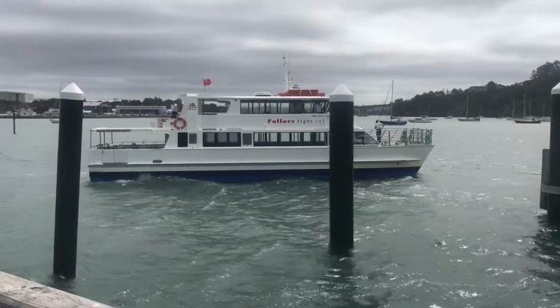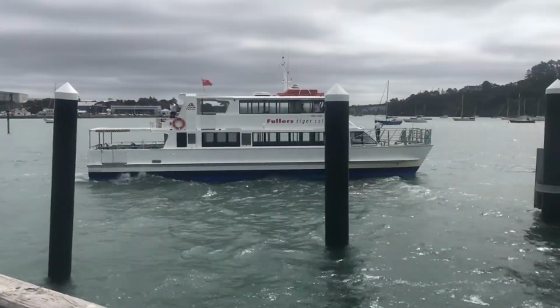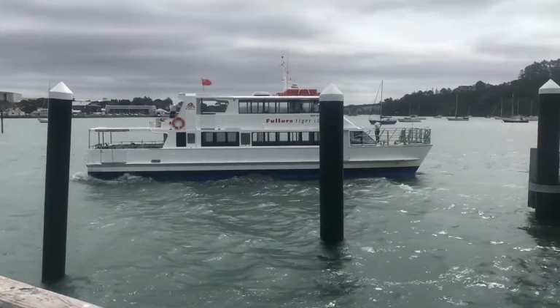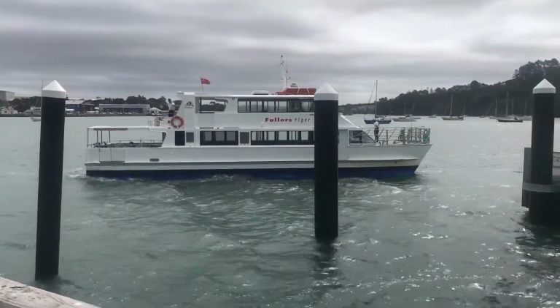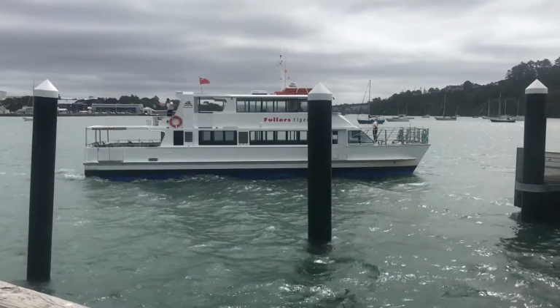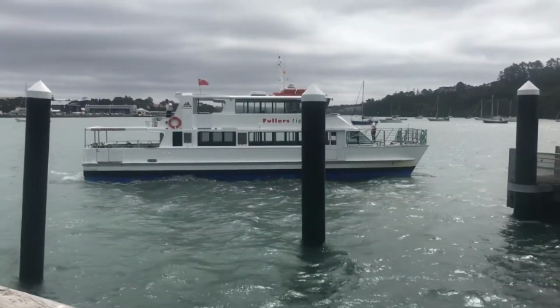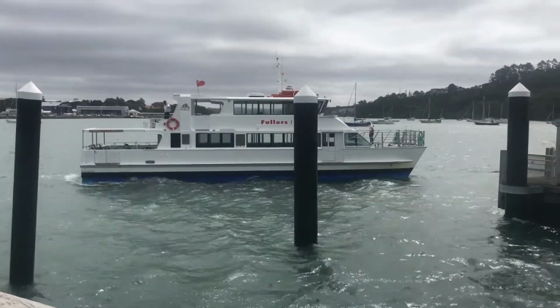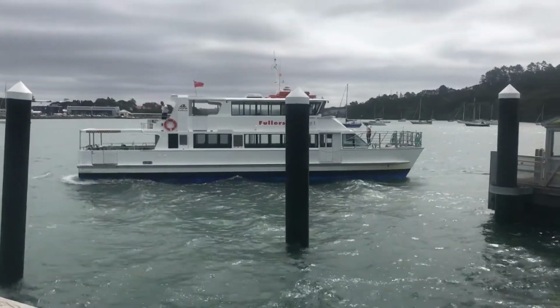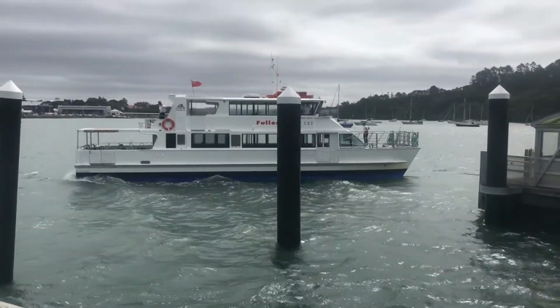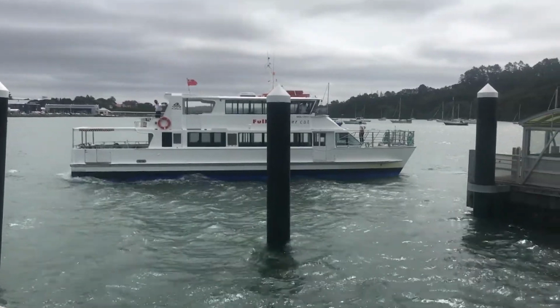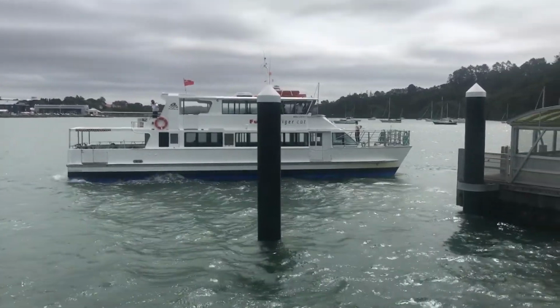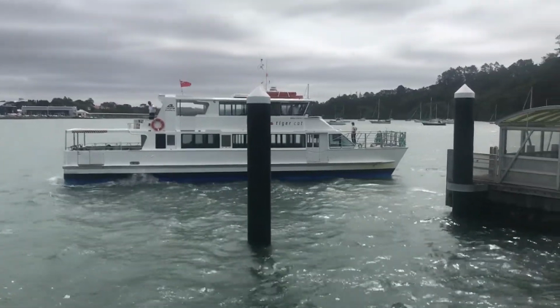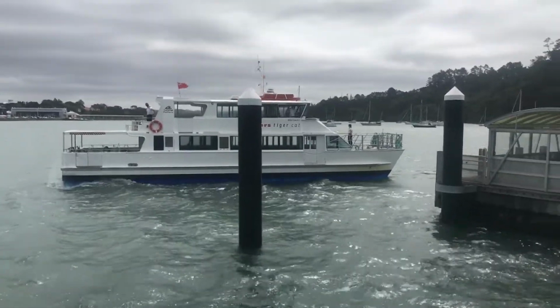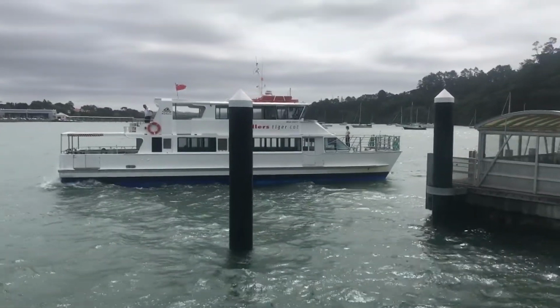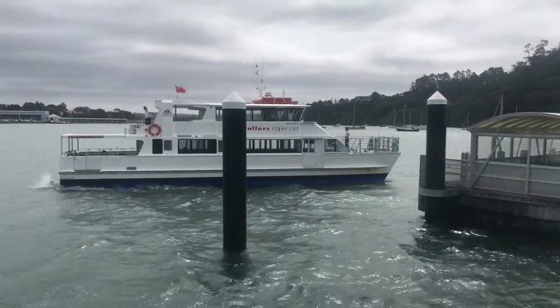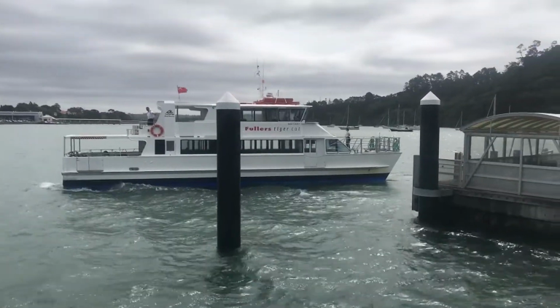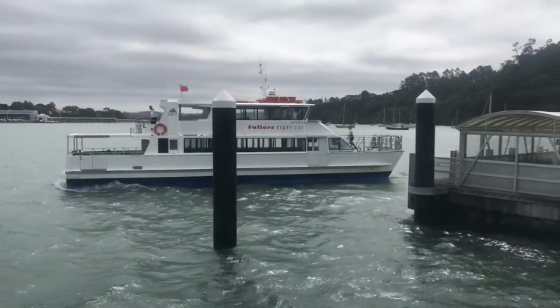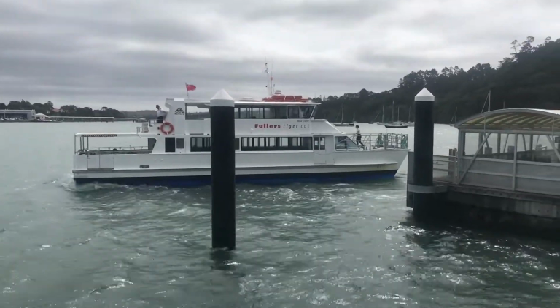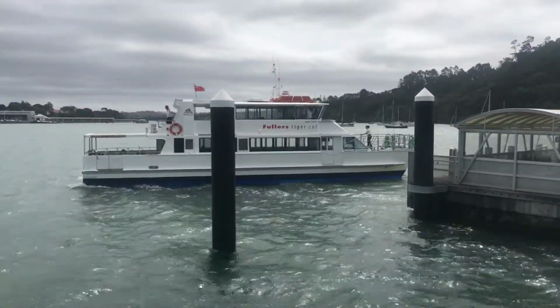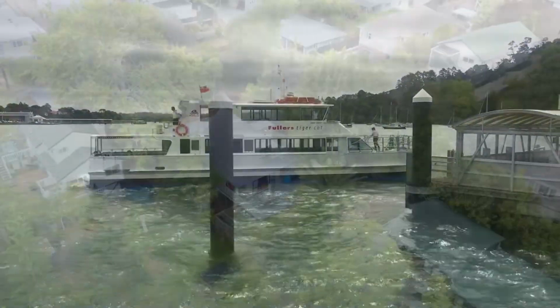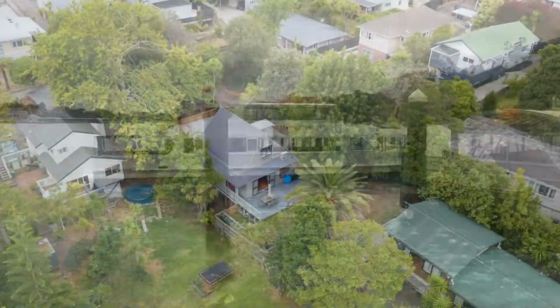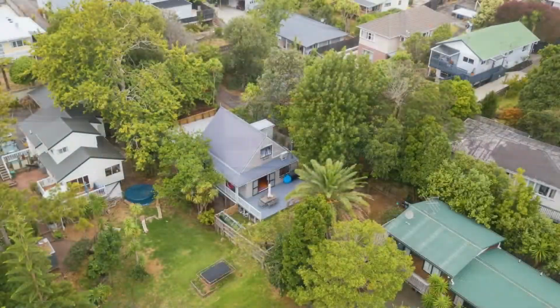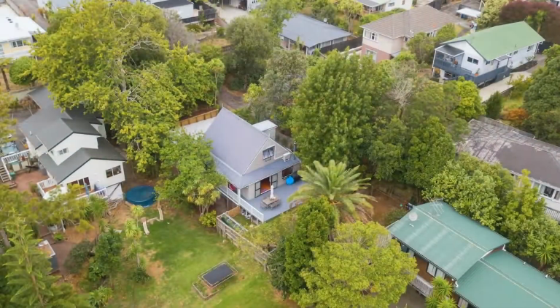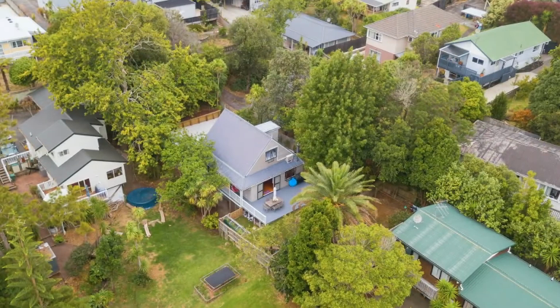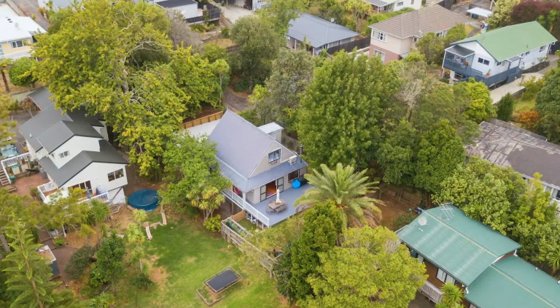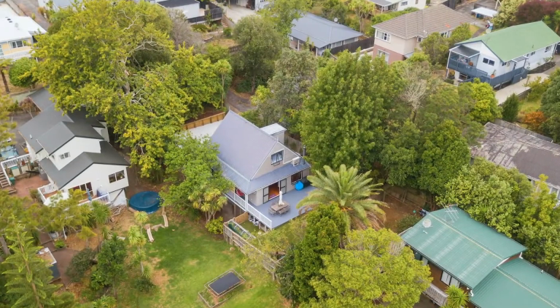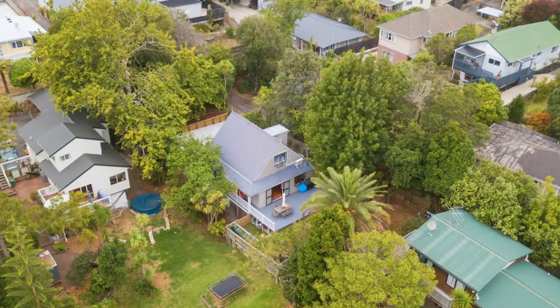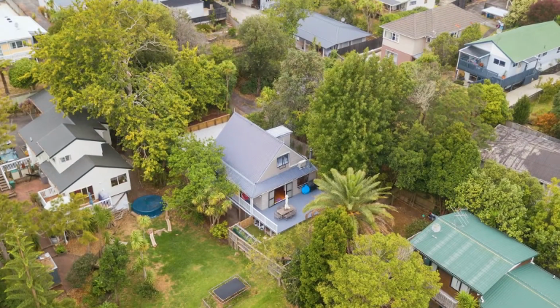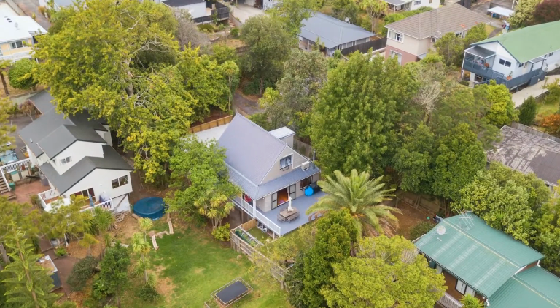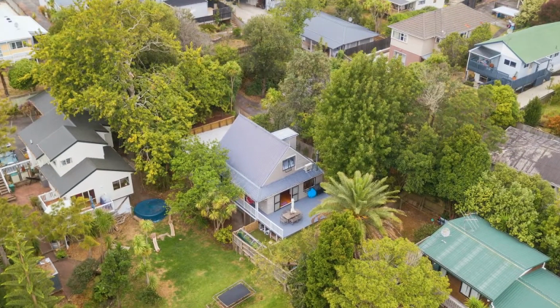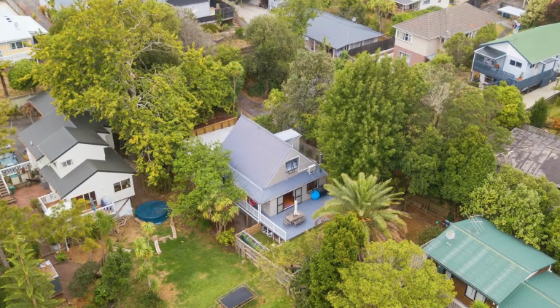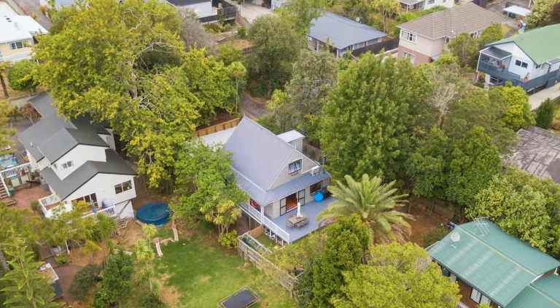A 40-minute relaxing ferry ride will take you to the city, 5 minutes by car to Glenfield Mall, and under 15 minutes to motorway on-ramps north and south.